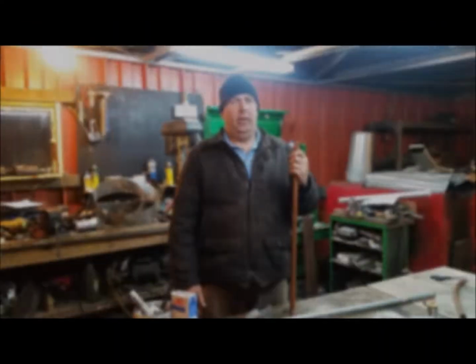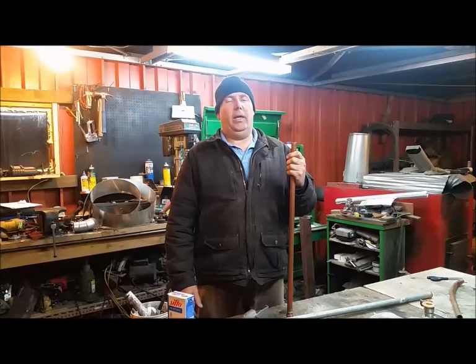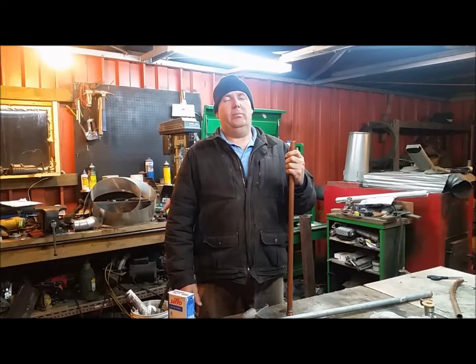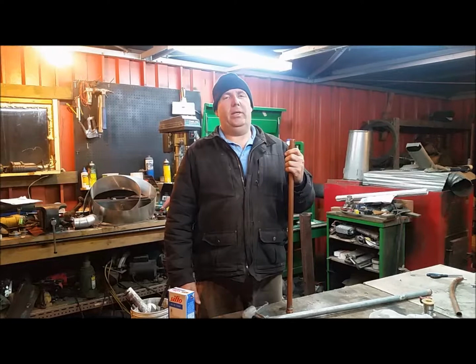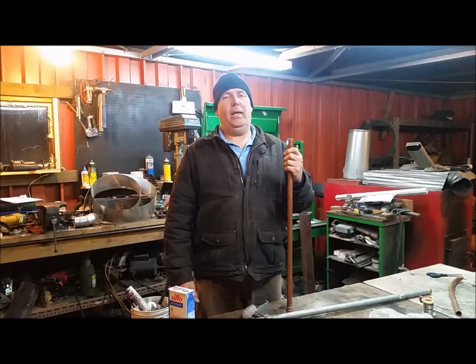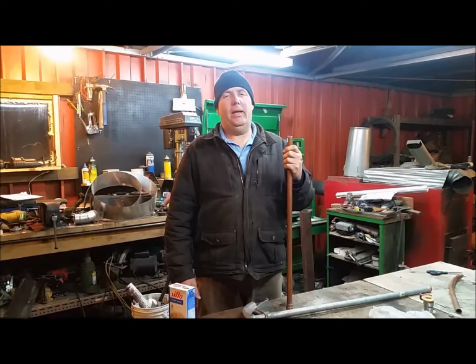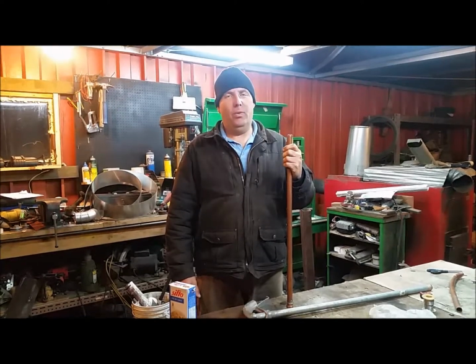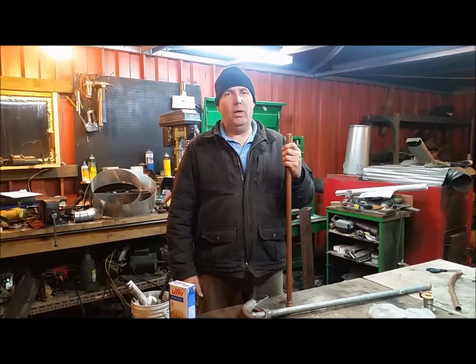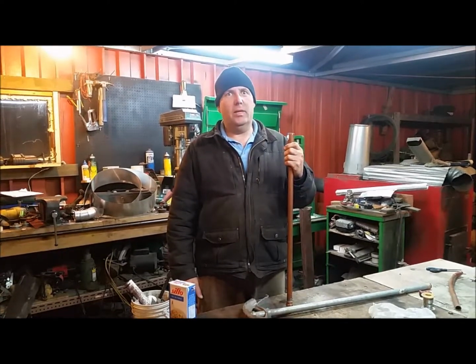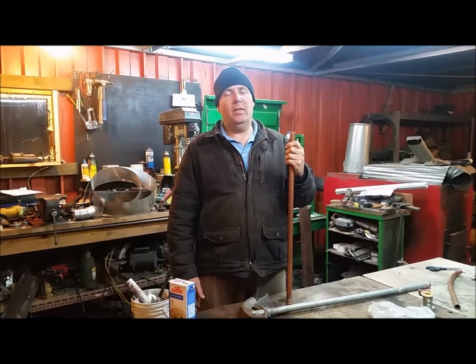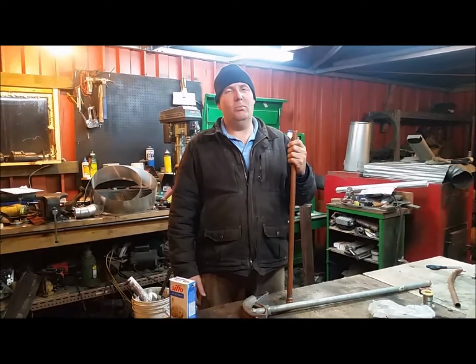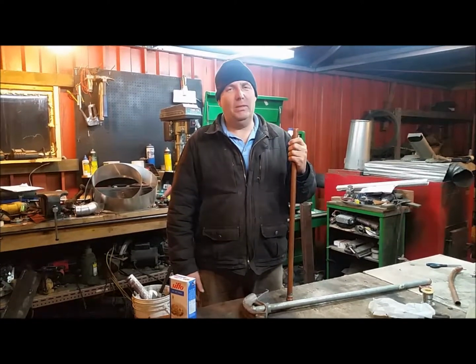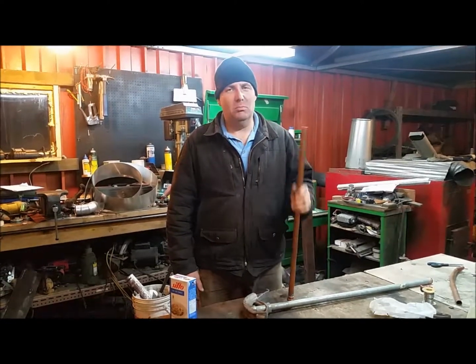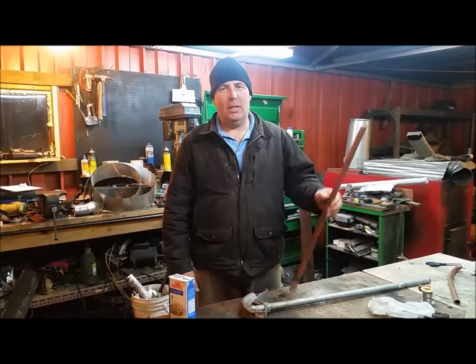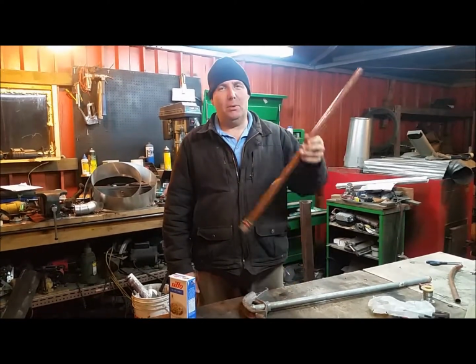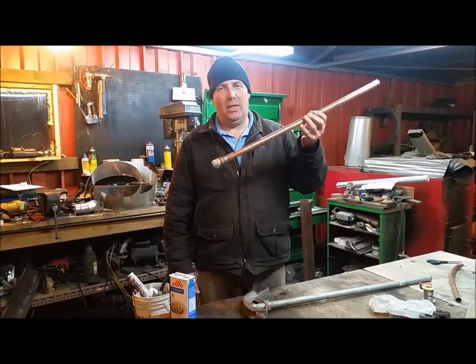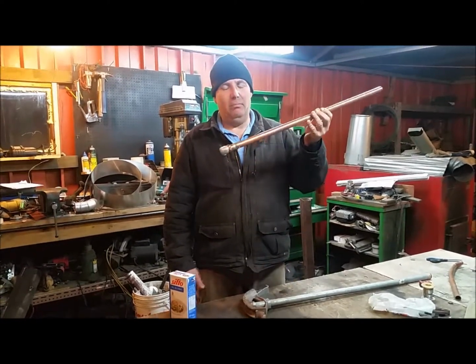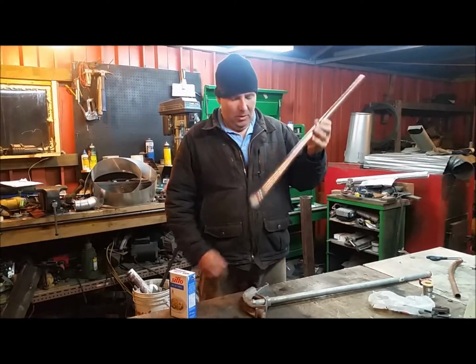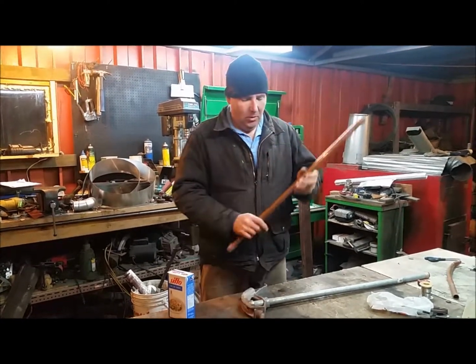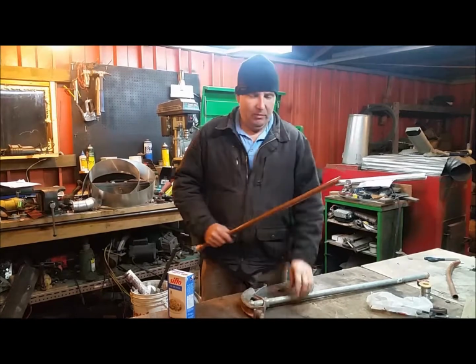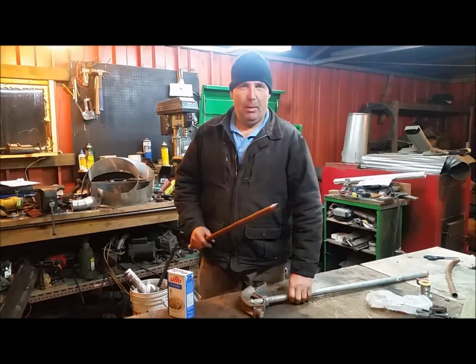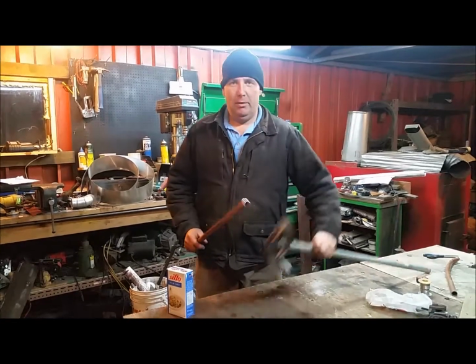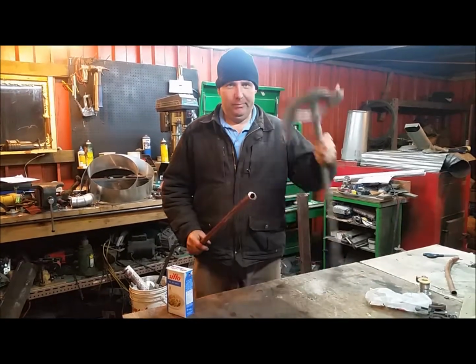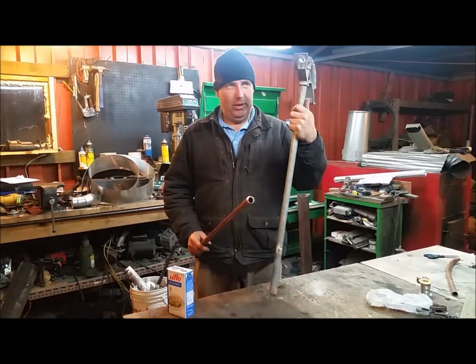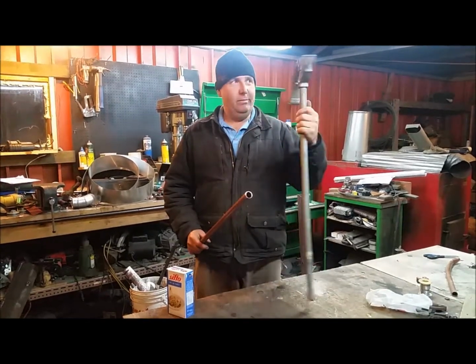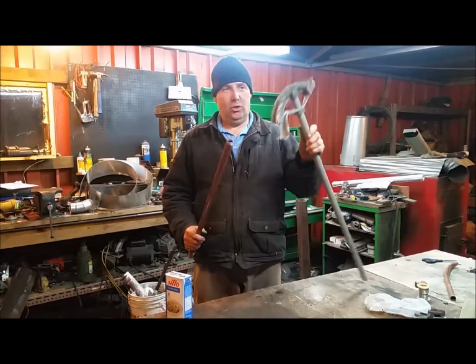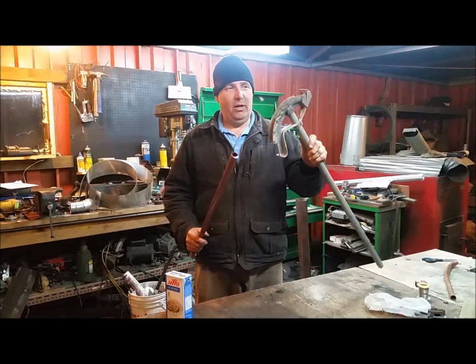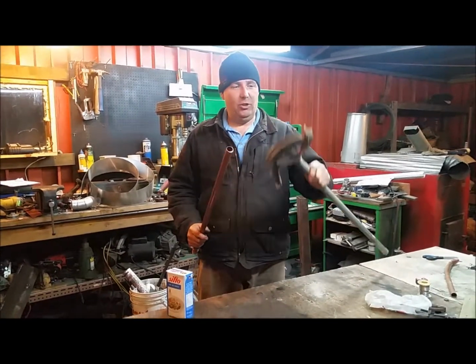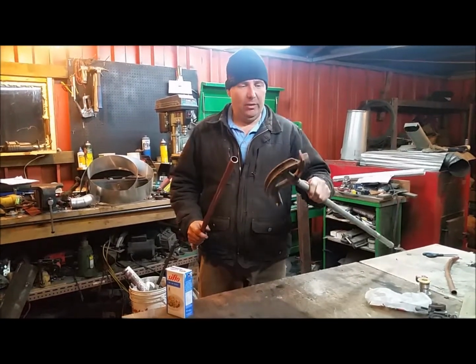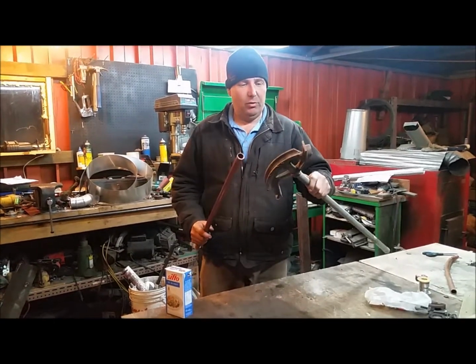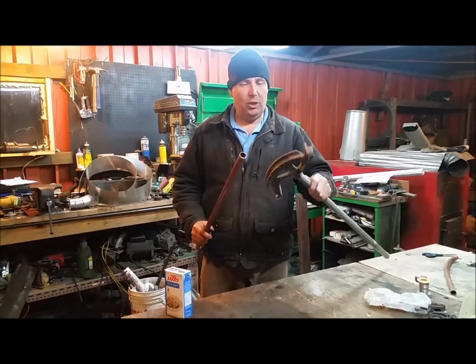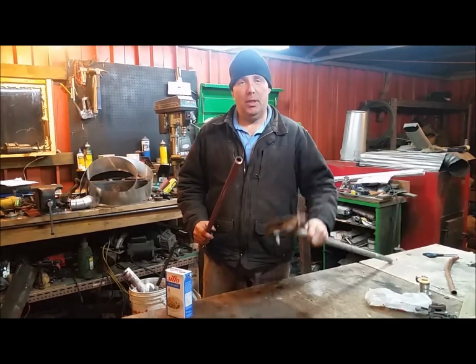Hey guys, Brent and Kyle back again. We are attempting to bend some big copper this time. We have a pipe bender right here, good for a half inch and three-quarter inch EMT.